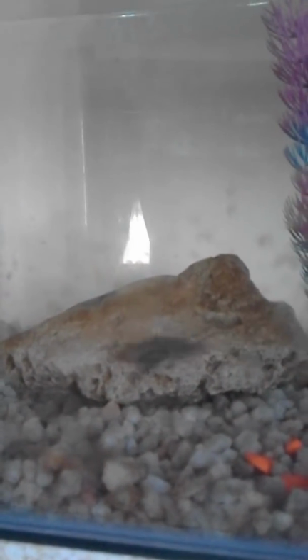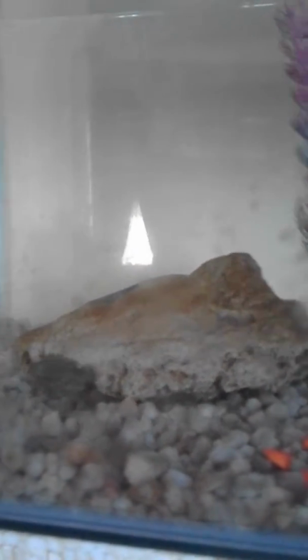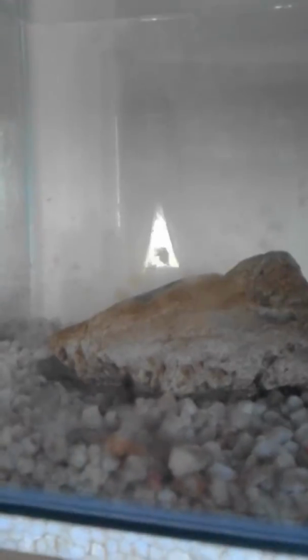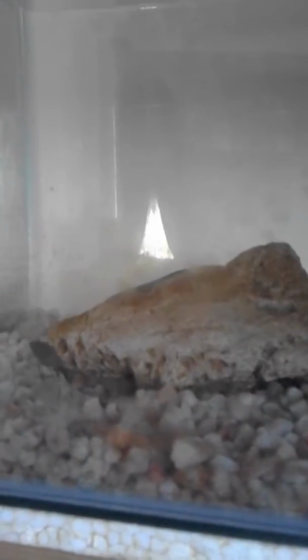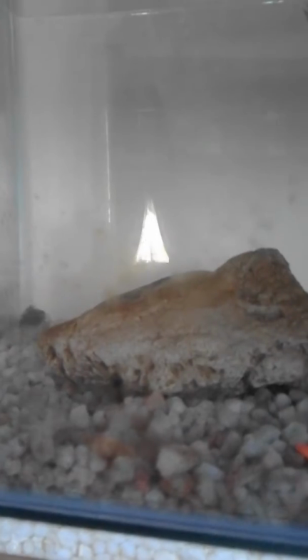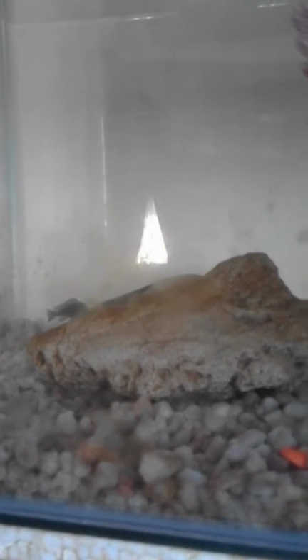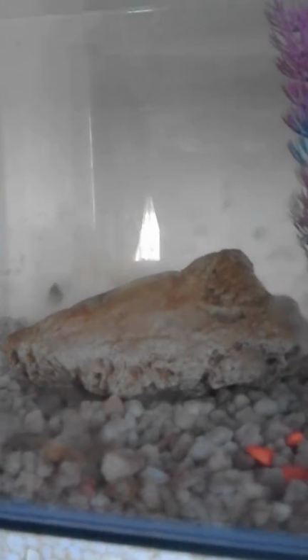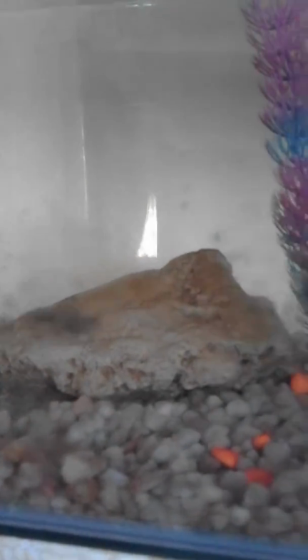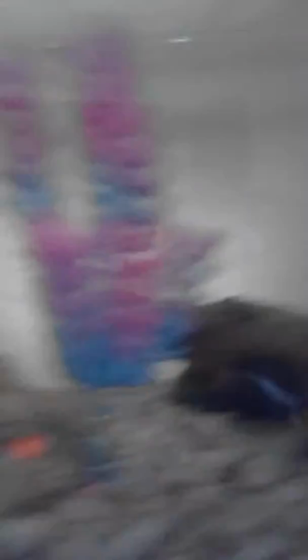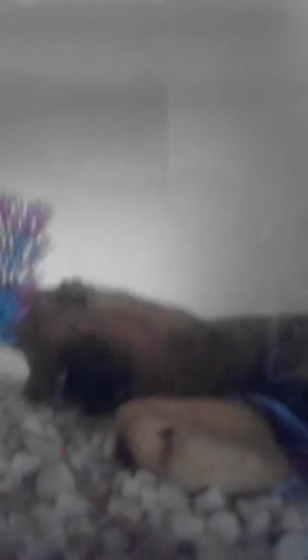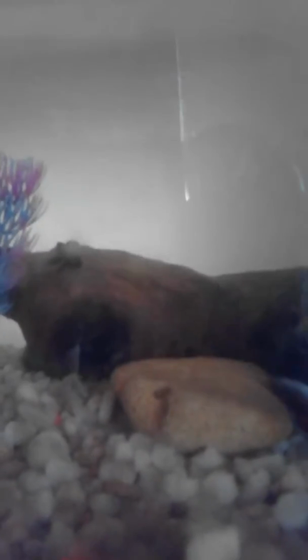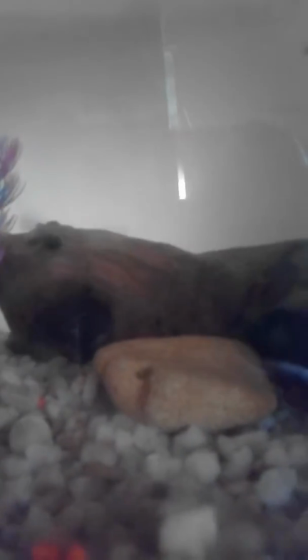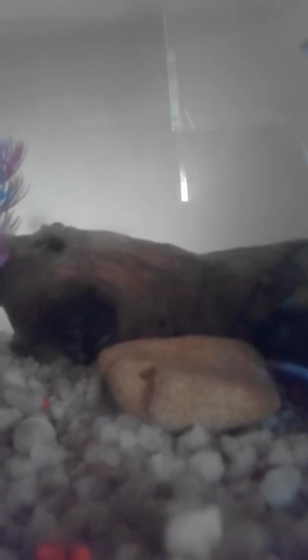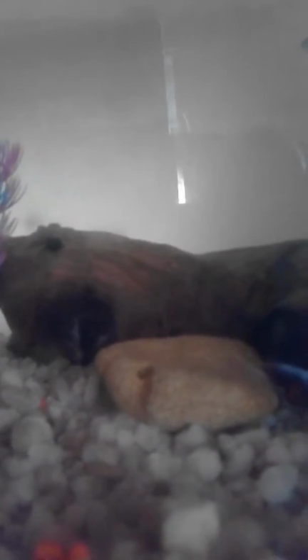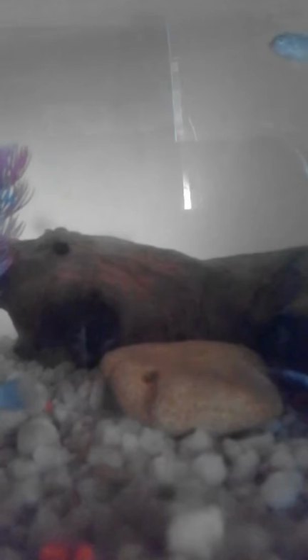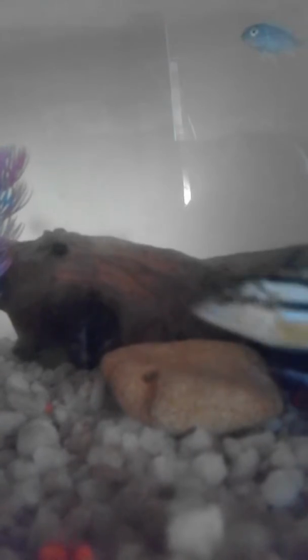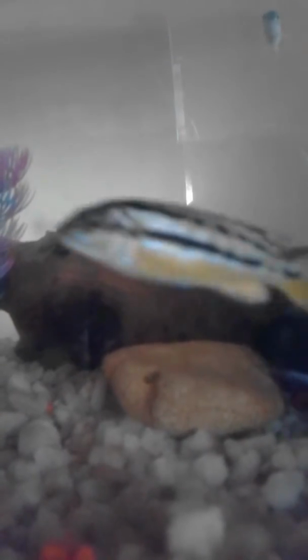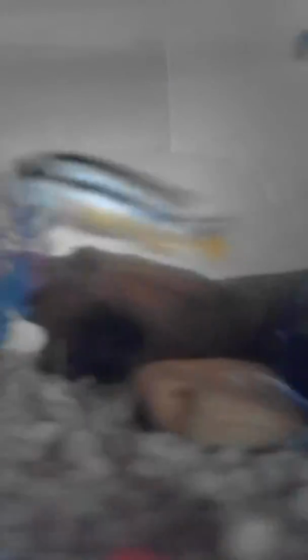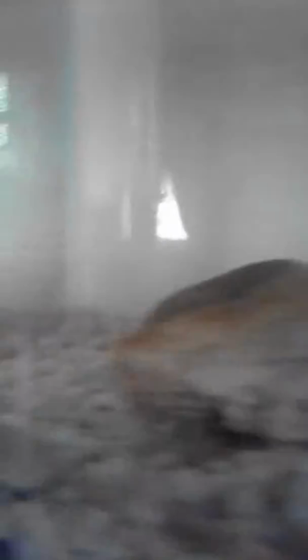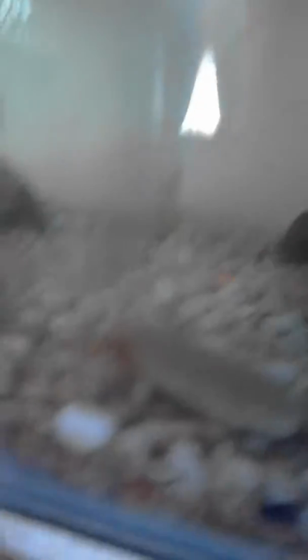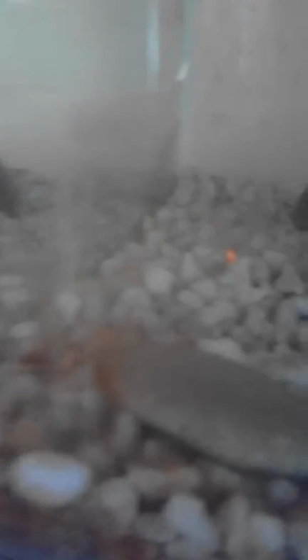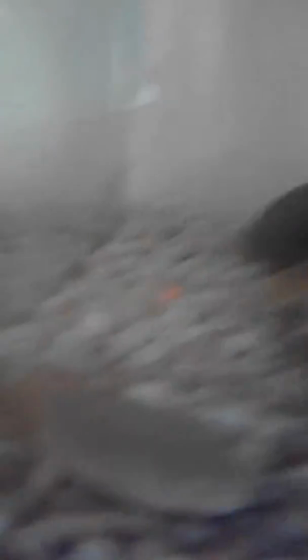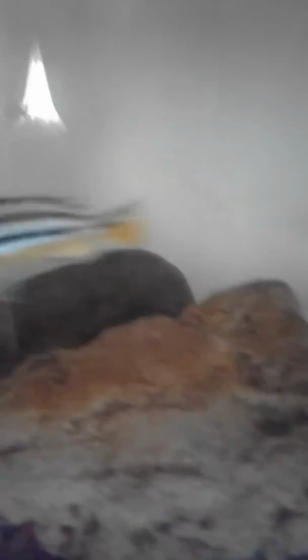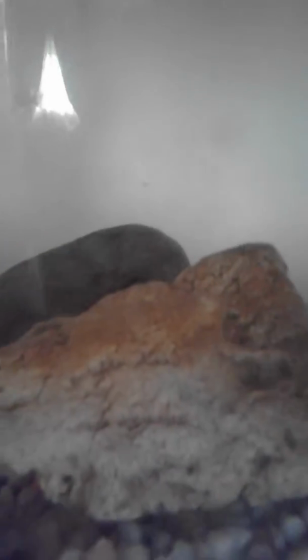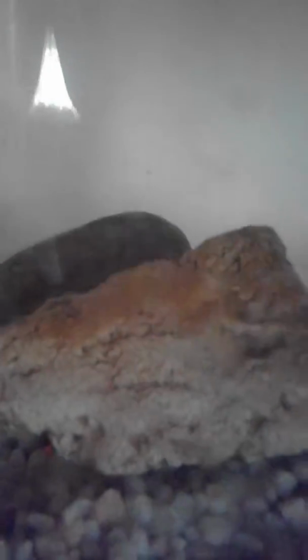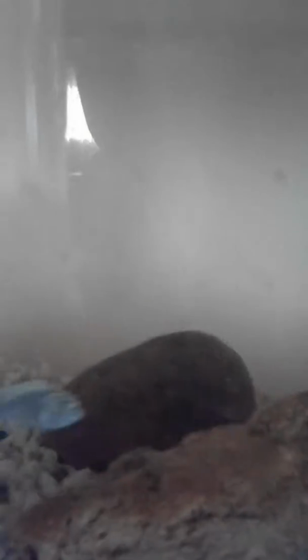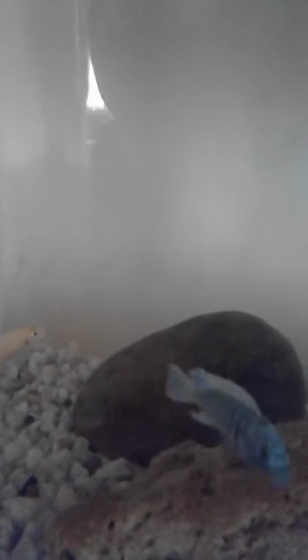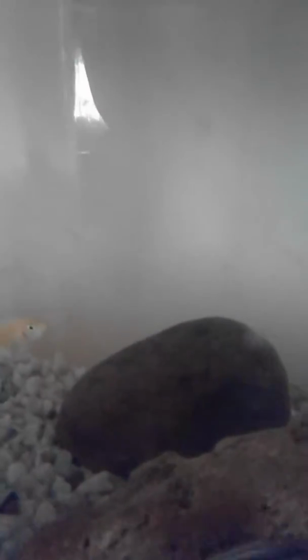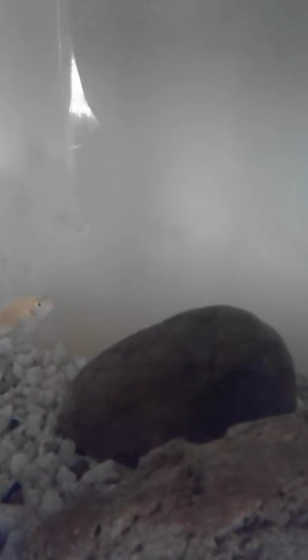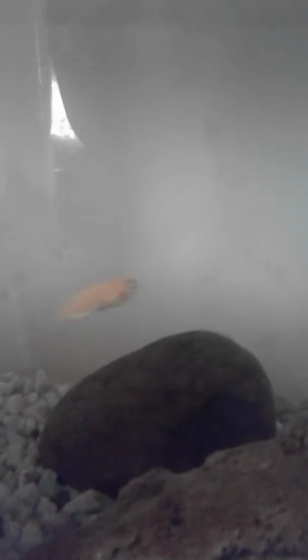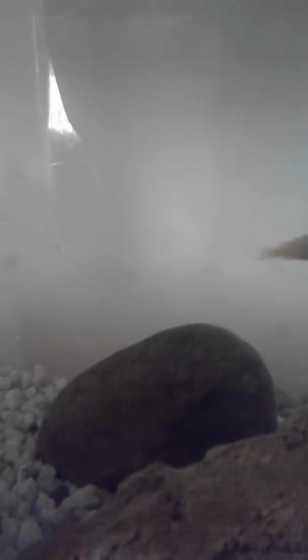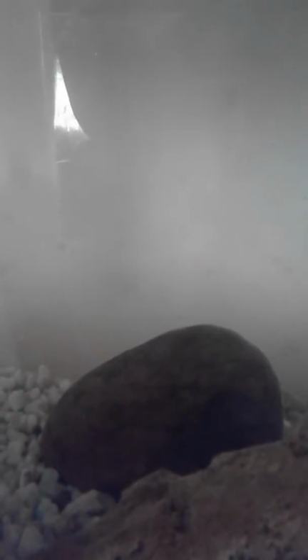Okay guys, this is the tank I was telling you about. I'll show you the beach rocks in it — there's one there, one there, one there, and one at the back. These are all beach rocks from the sea.